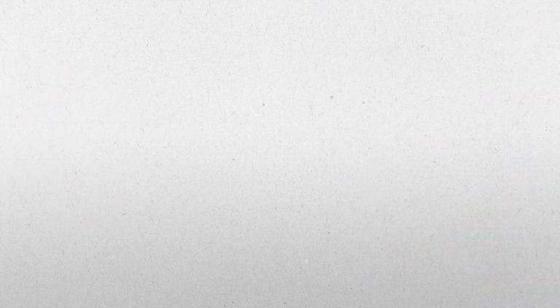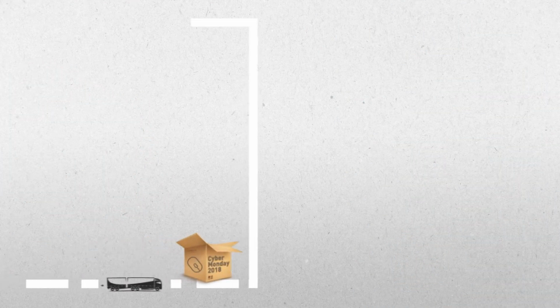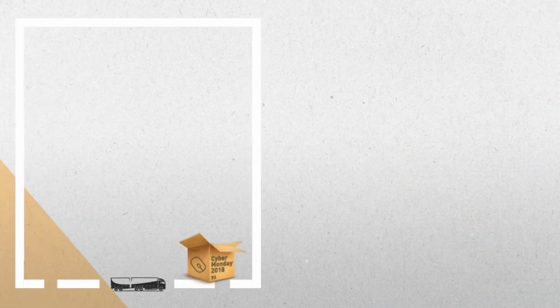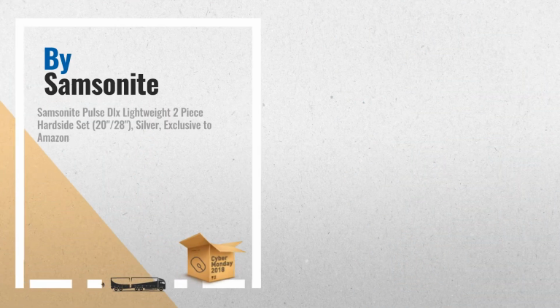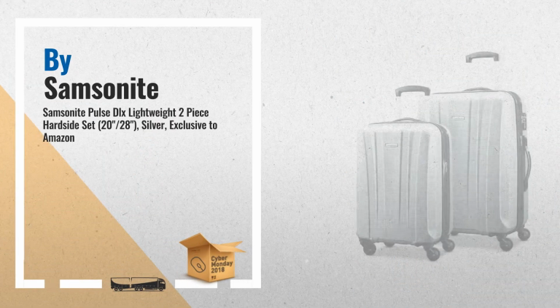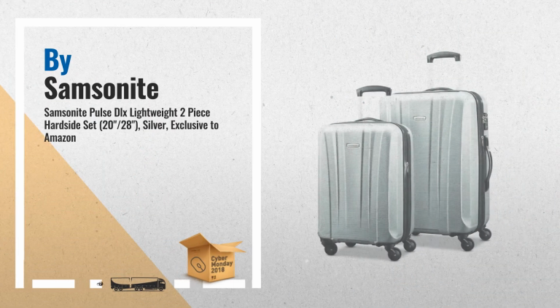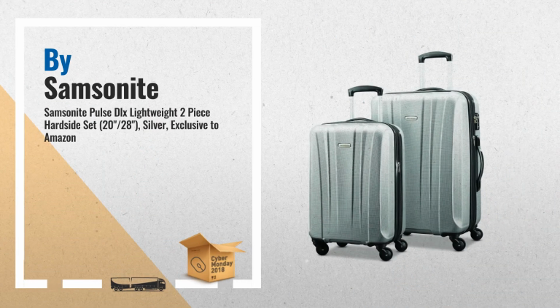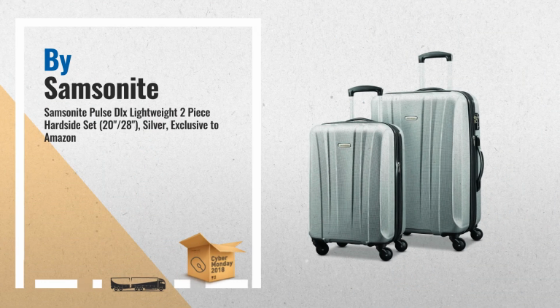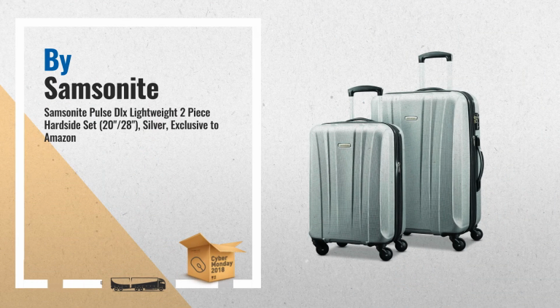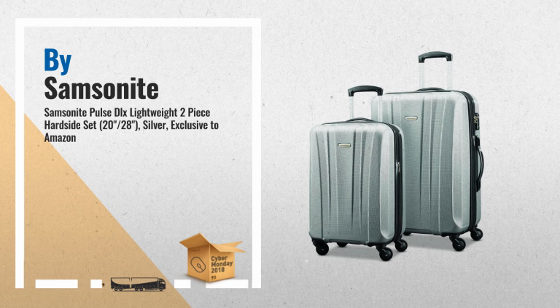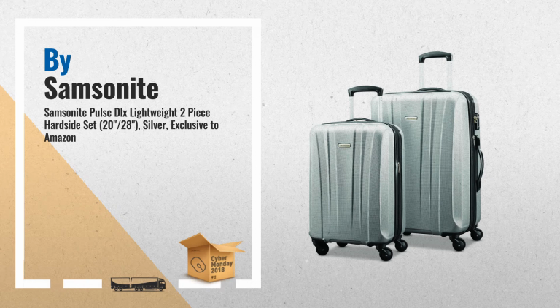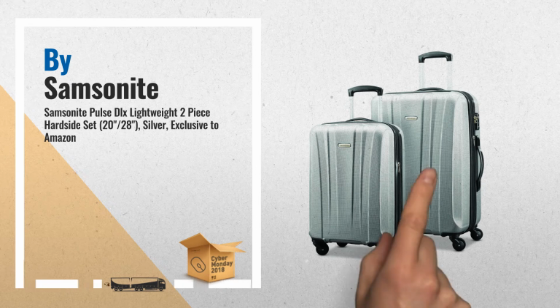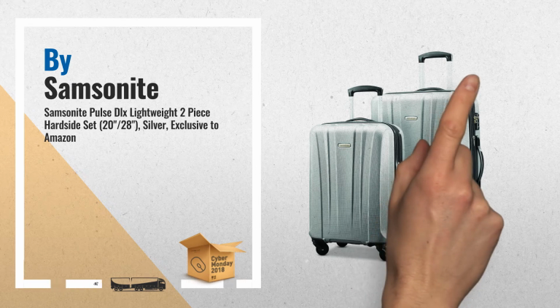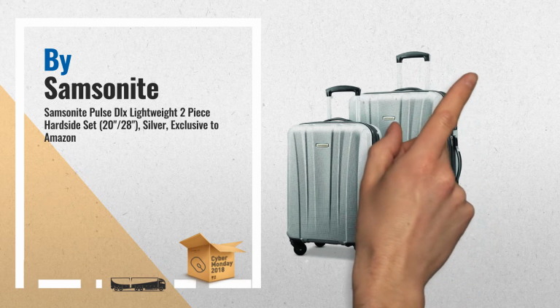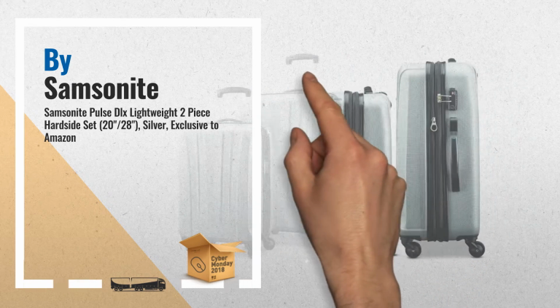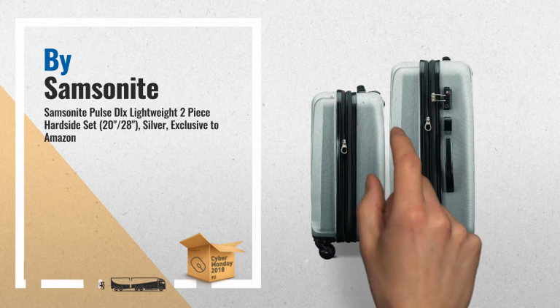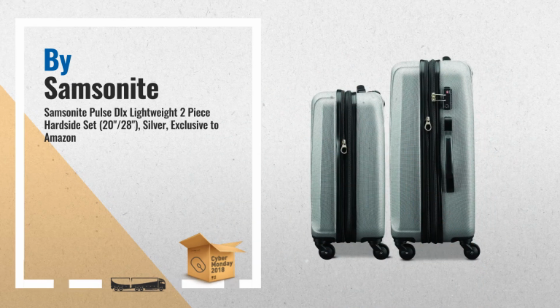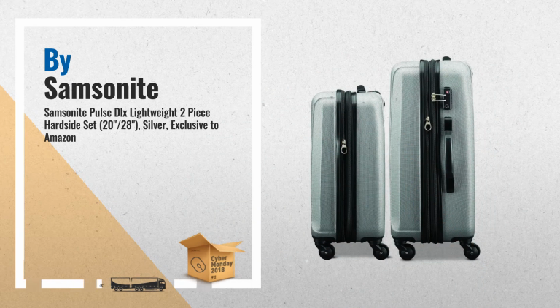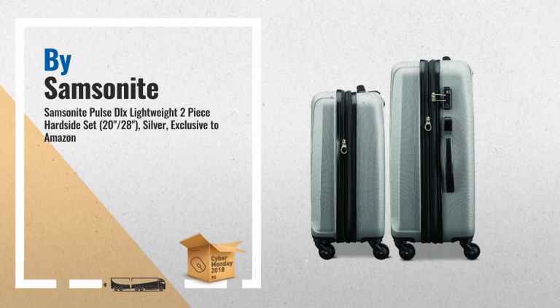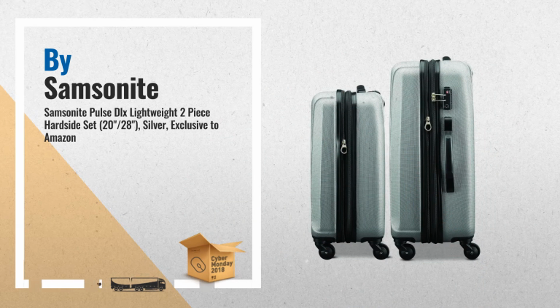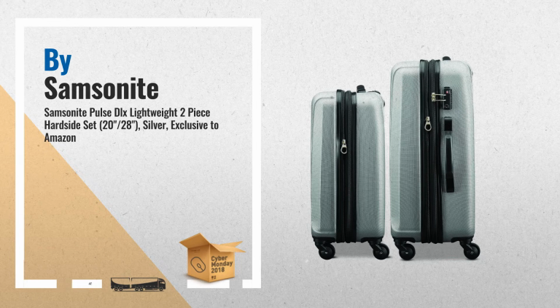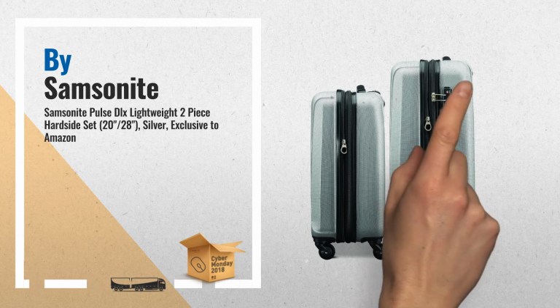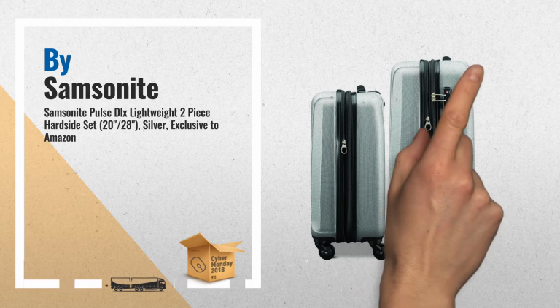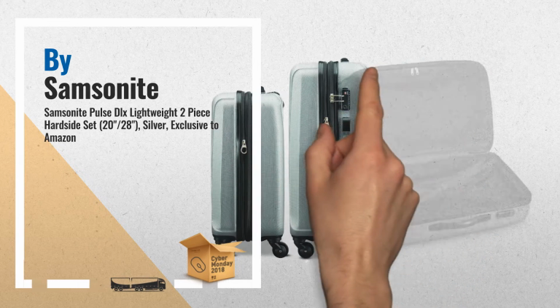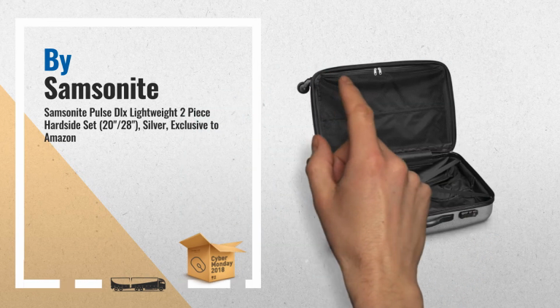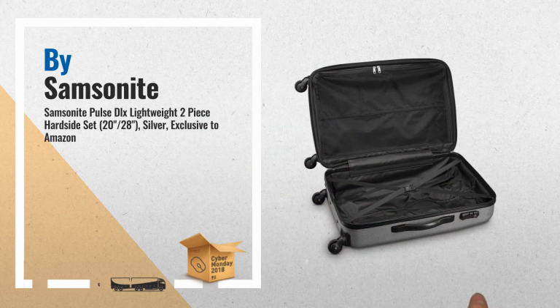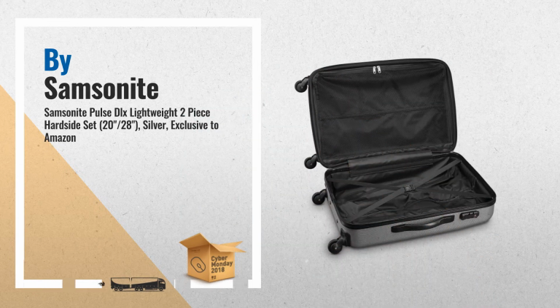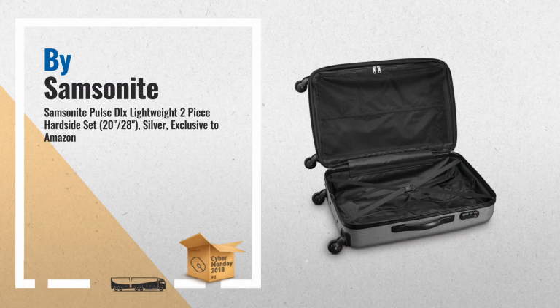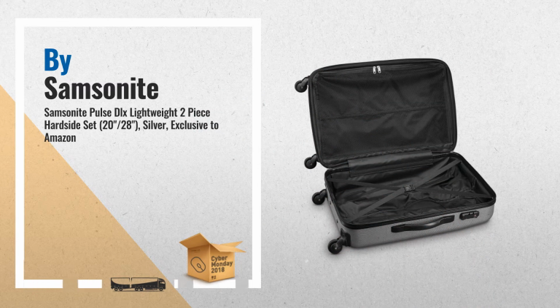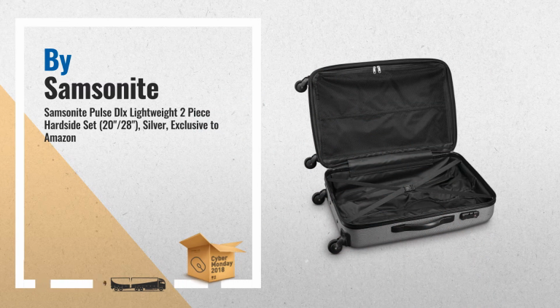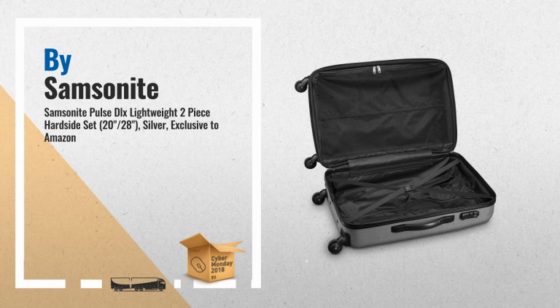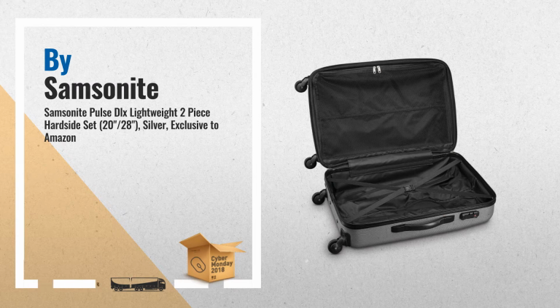Number 2. This lightweight line offers heavyweight protection riding on effortless spinner wheels. Samsonite Pulsed Legs Lightweight 2-piece hard-side set, 20/28, silver, exclusive to Amazon, by Samsonite.